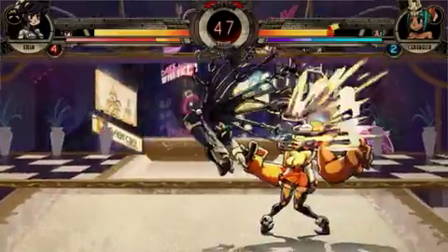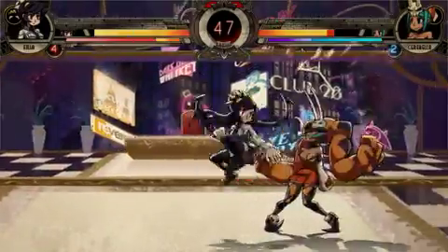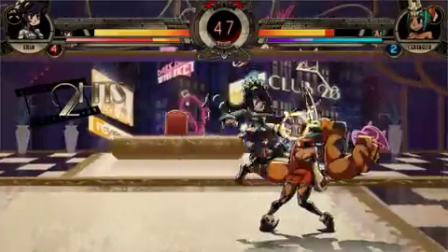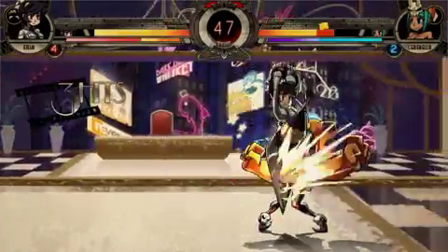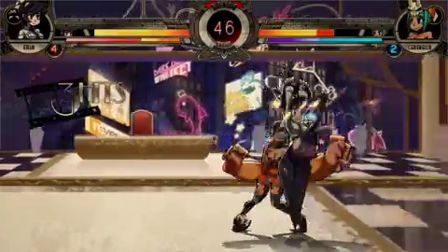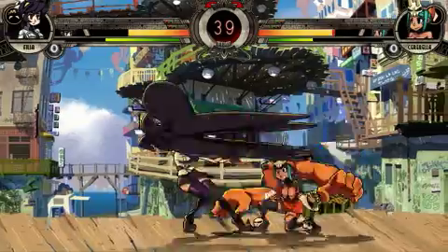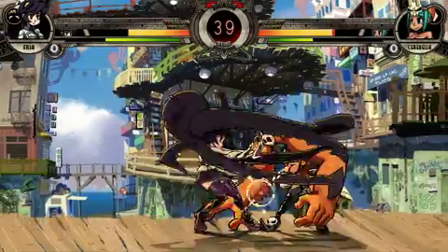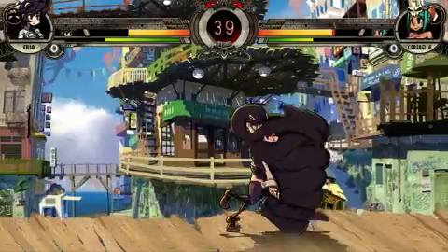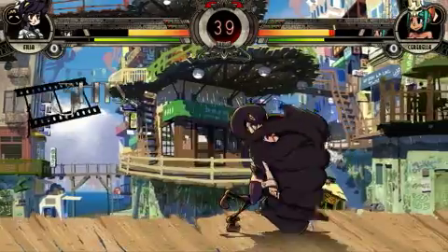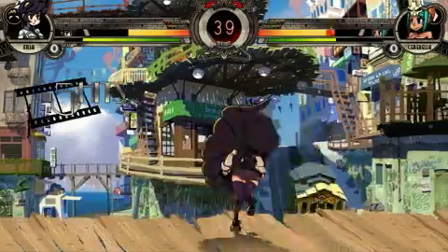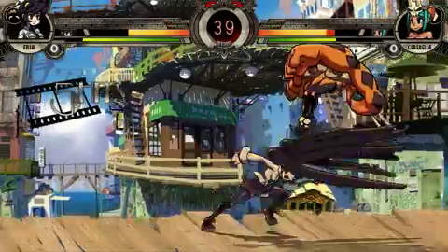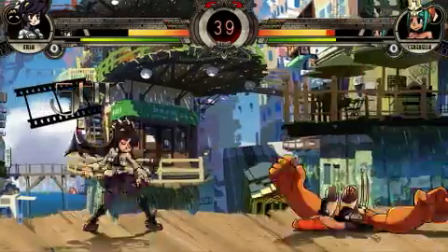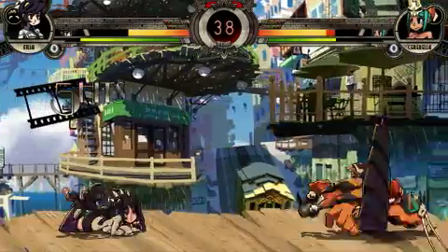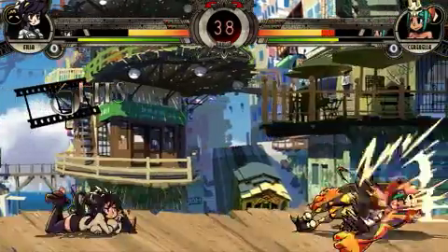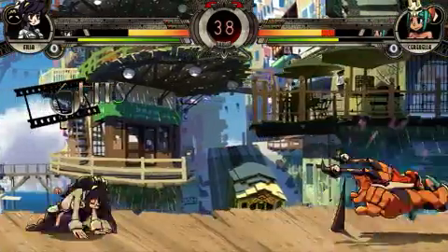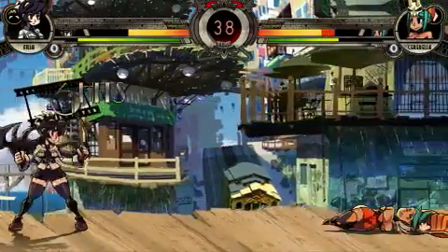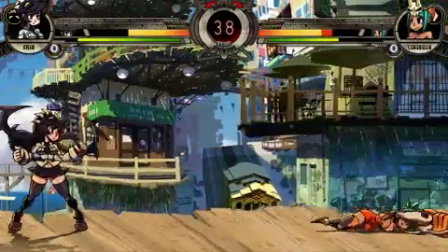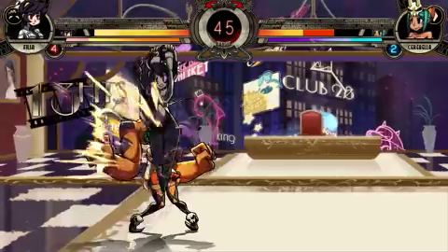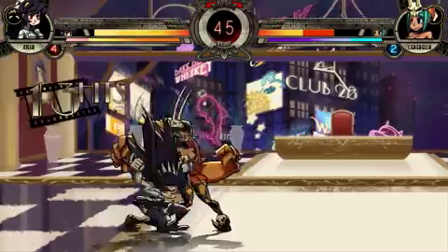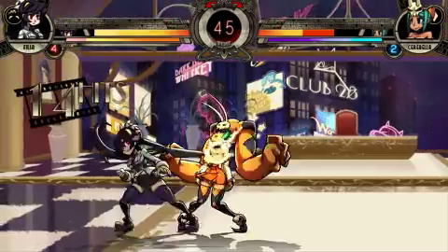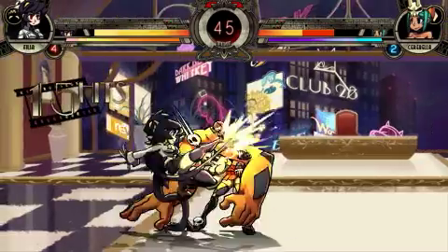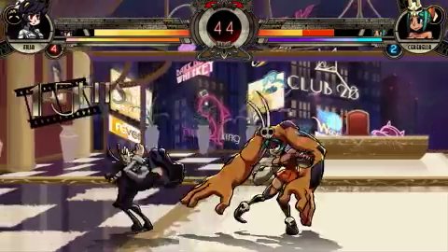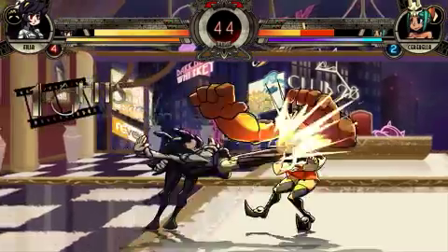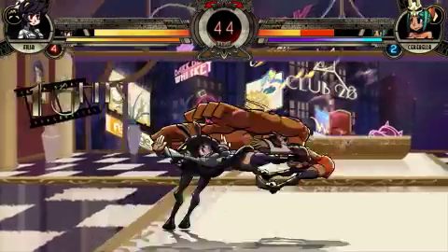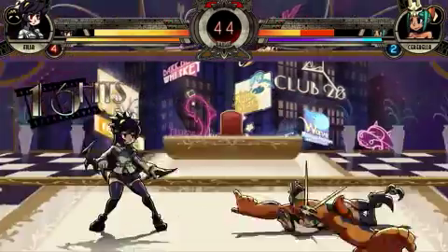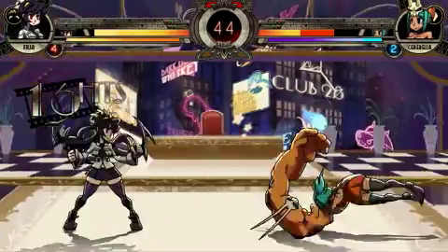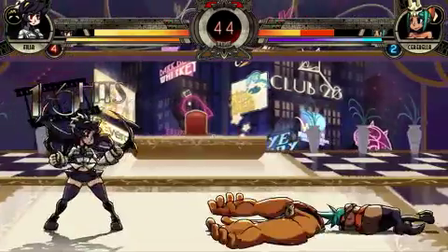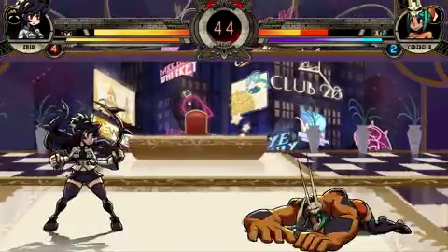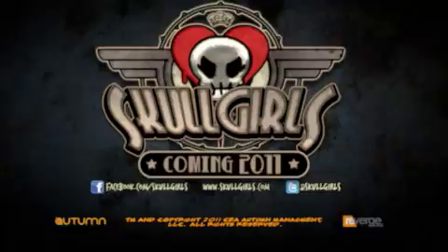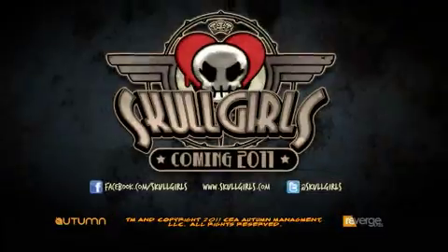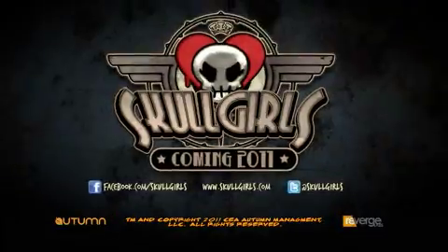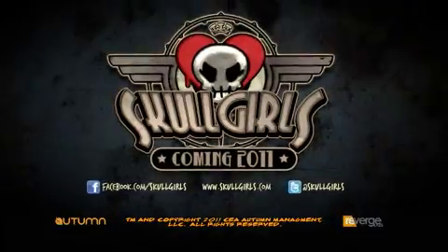And here's the final animation in its full glory. My name is Alex Ahad, I'm the creator and art director for Skullgirls, and thanks for watching.